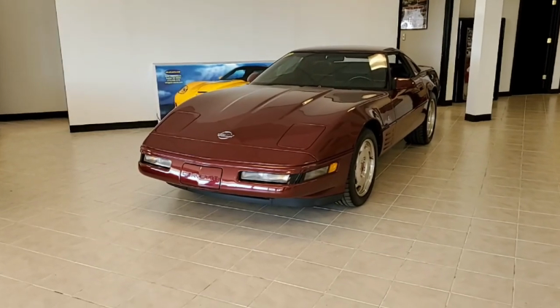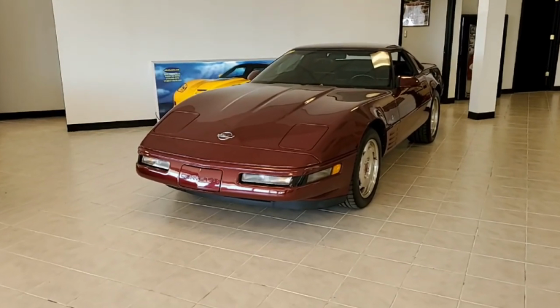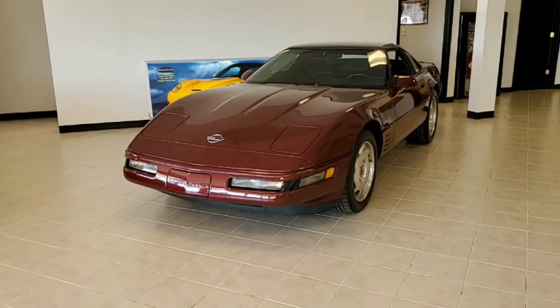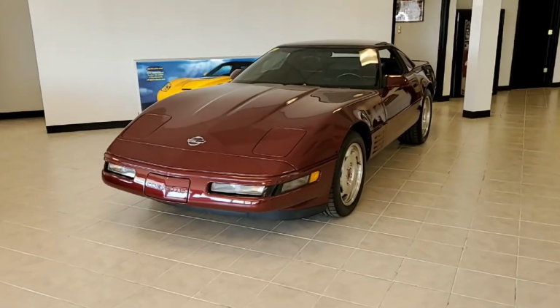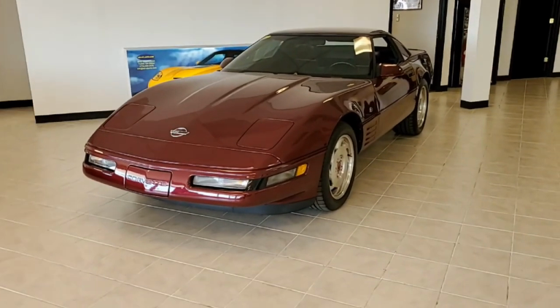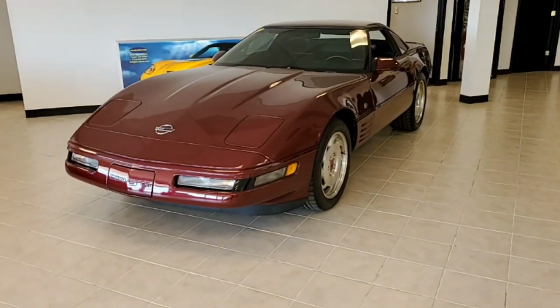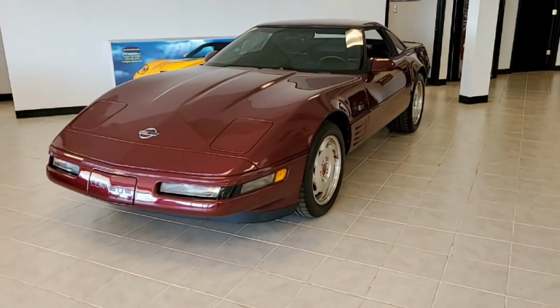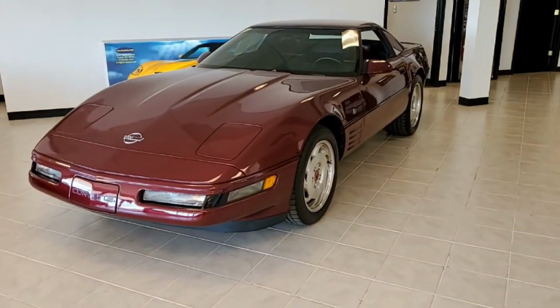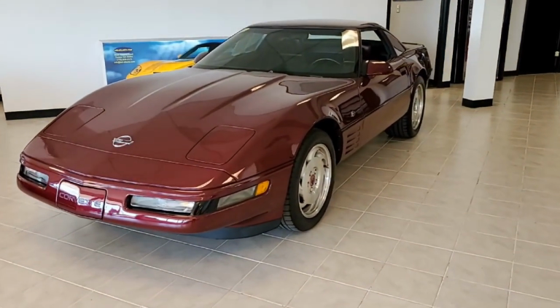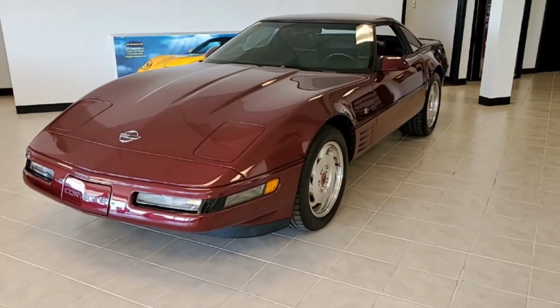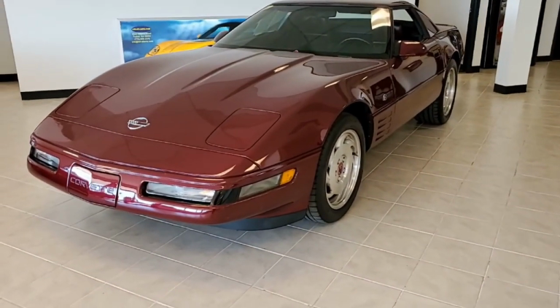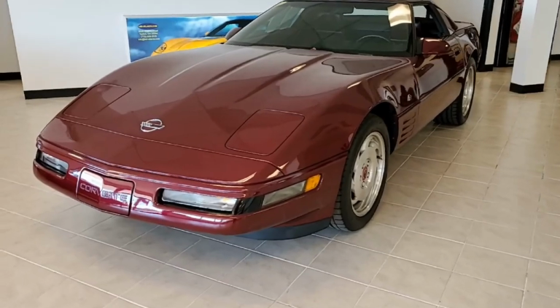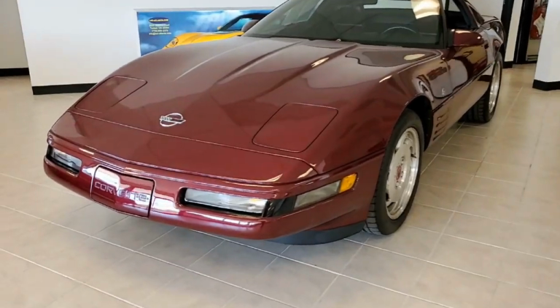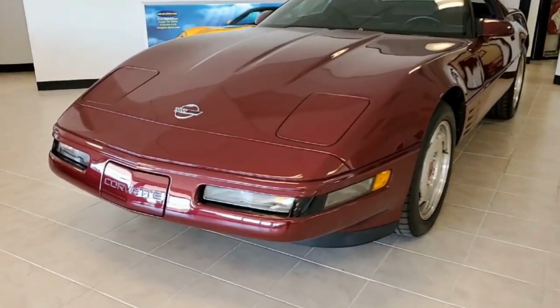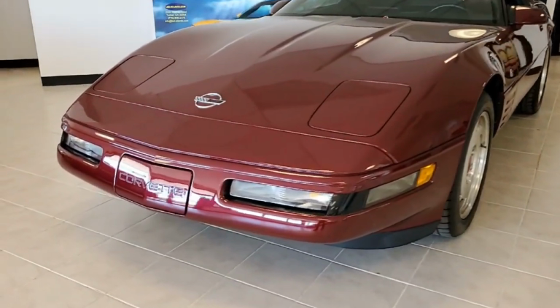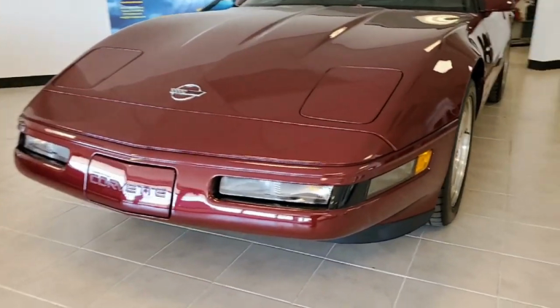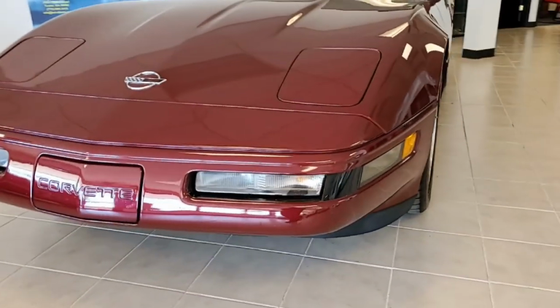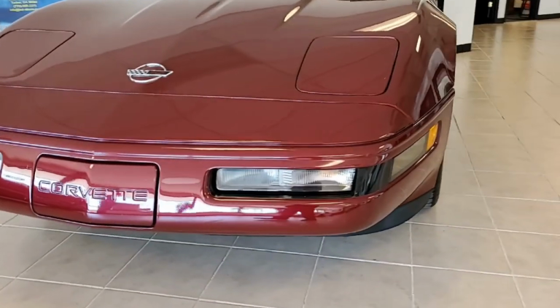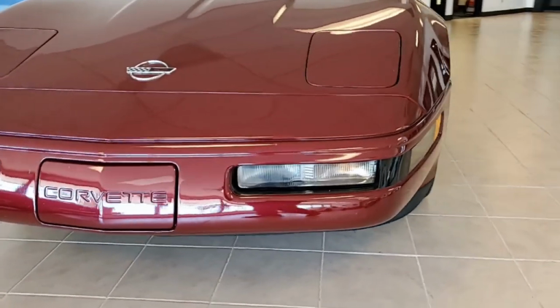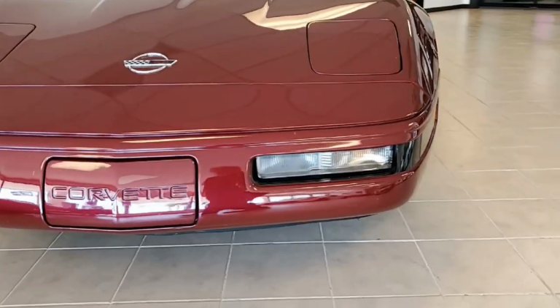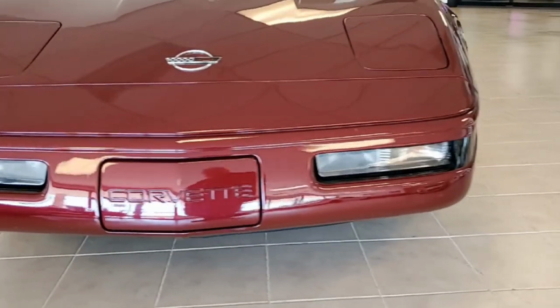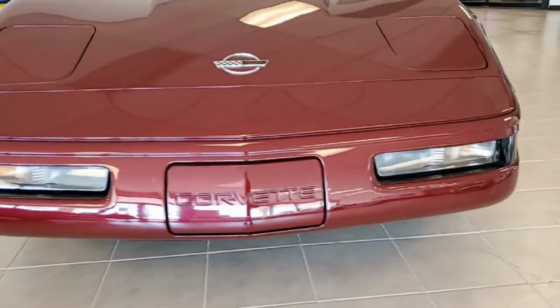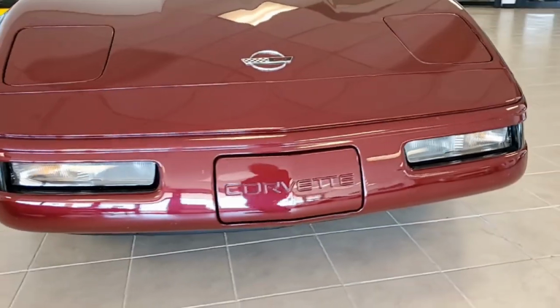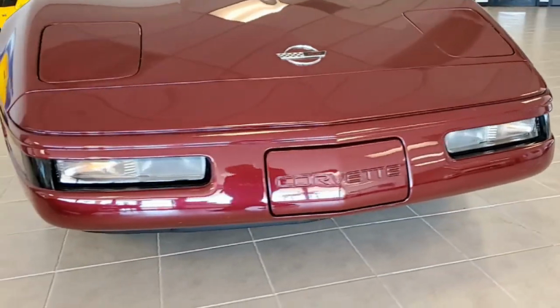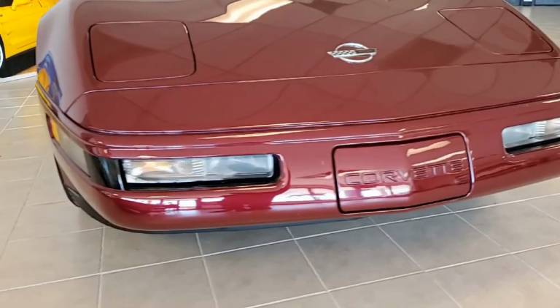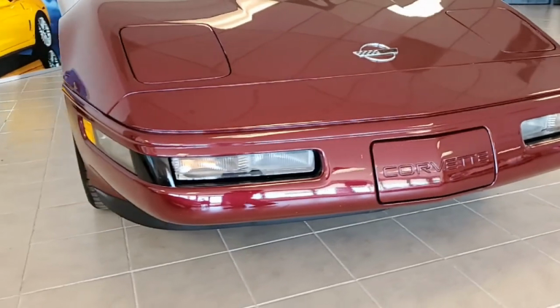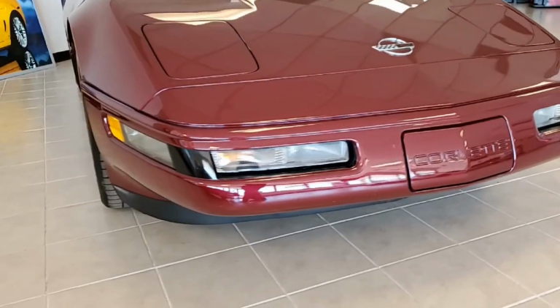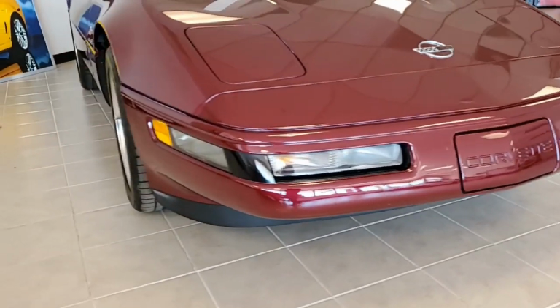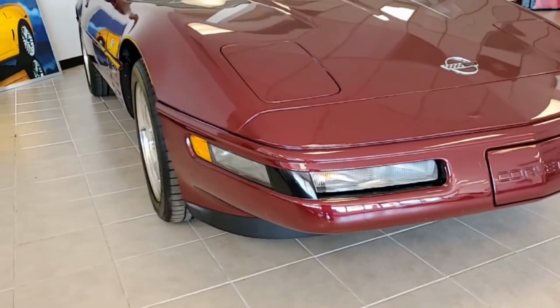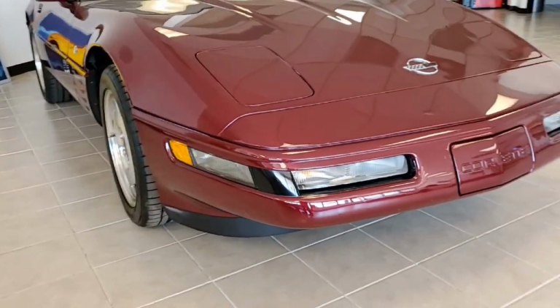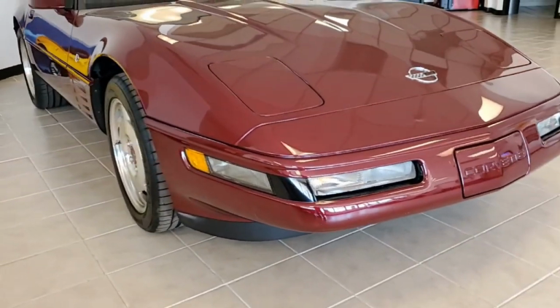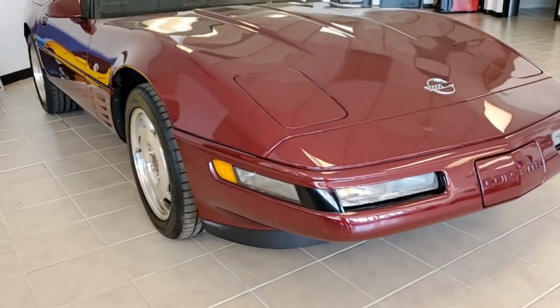1993 Corvette, 40th Anniversary Edition, and you'll find no car with a more beautiful shine than this car. It's ruby red on the exterior, ruby red on the interior, and has a ruby red convertible top.